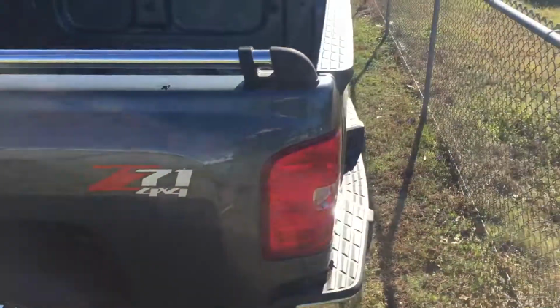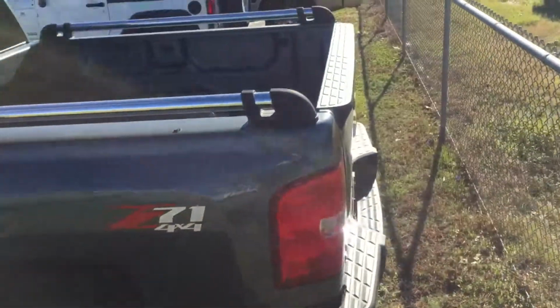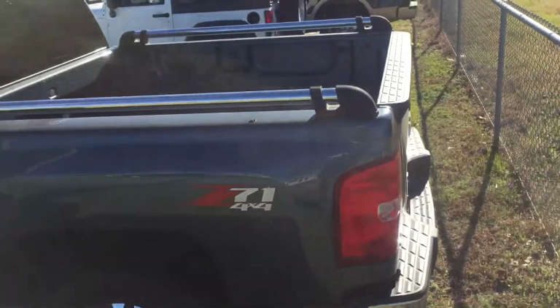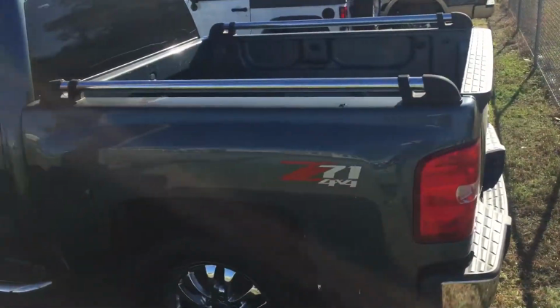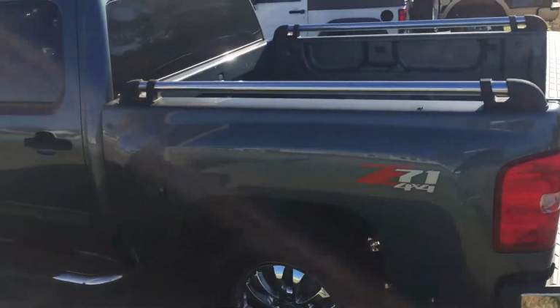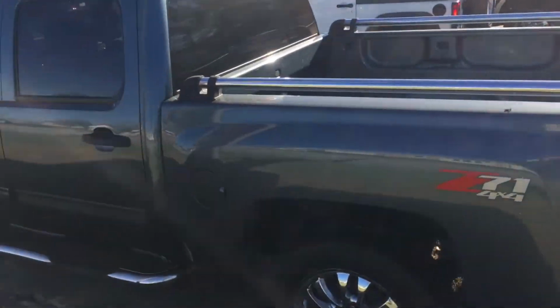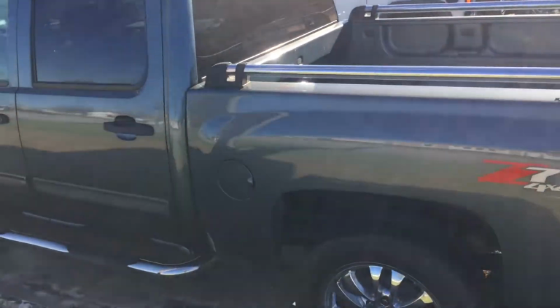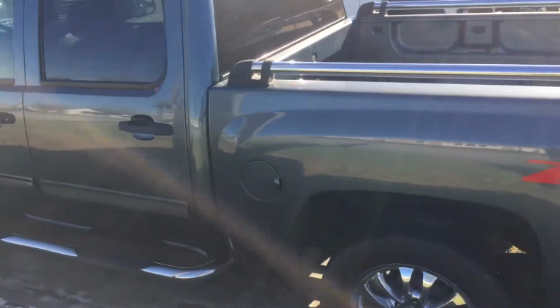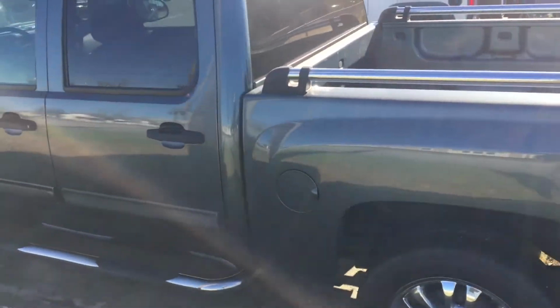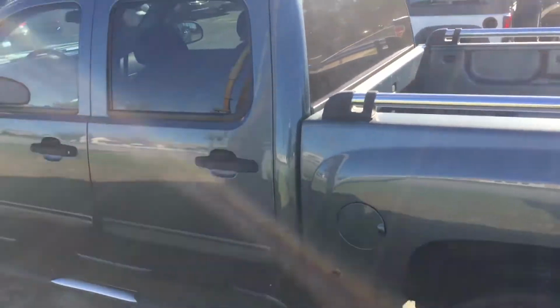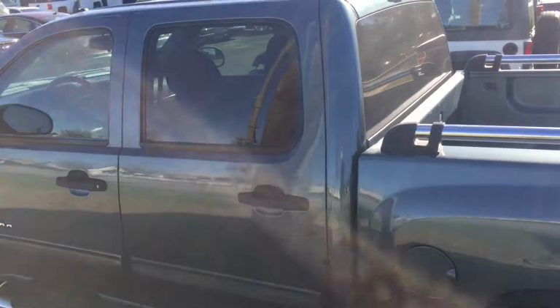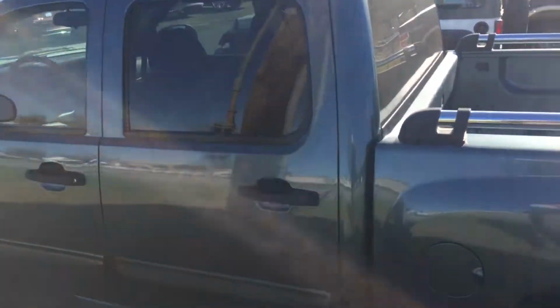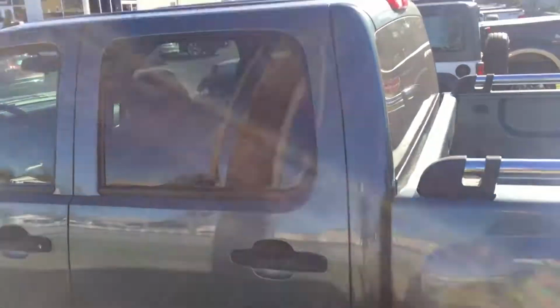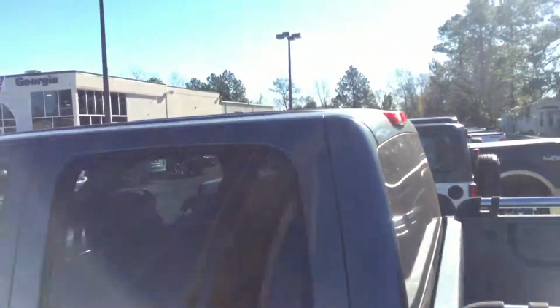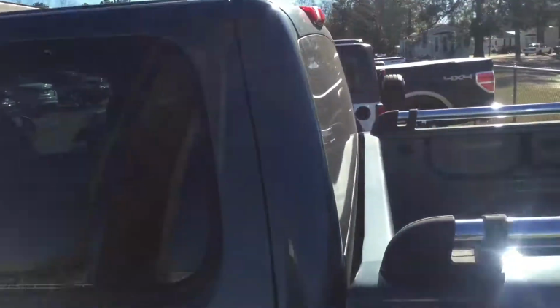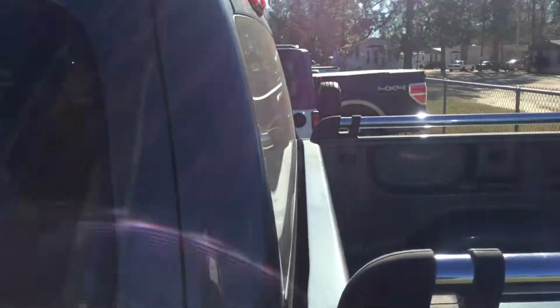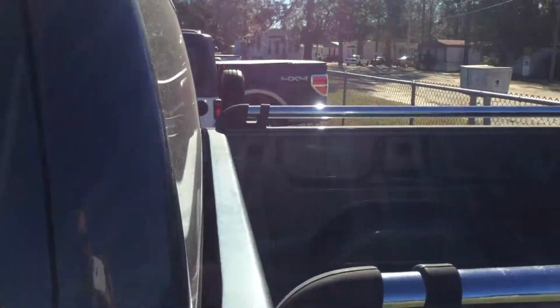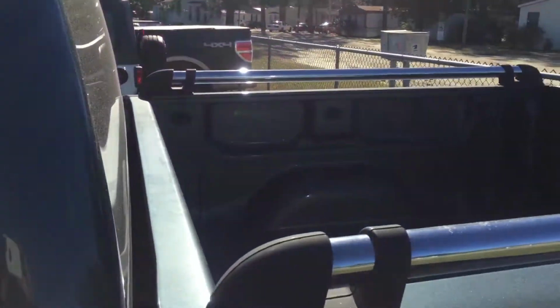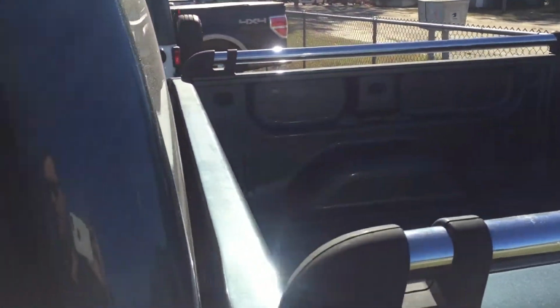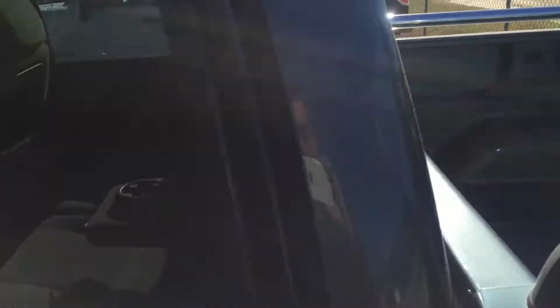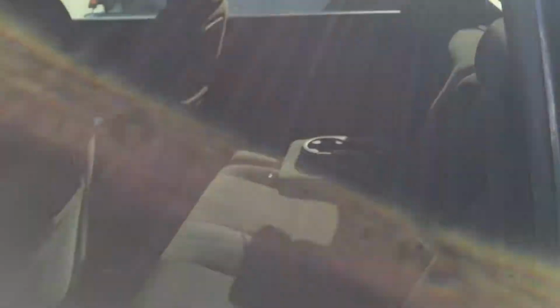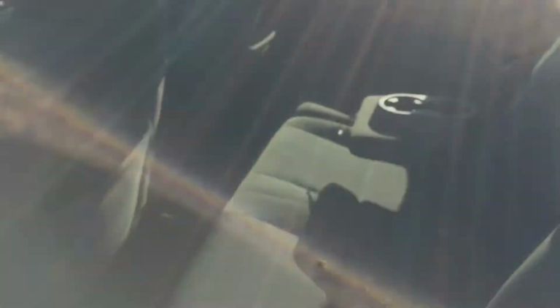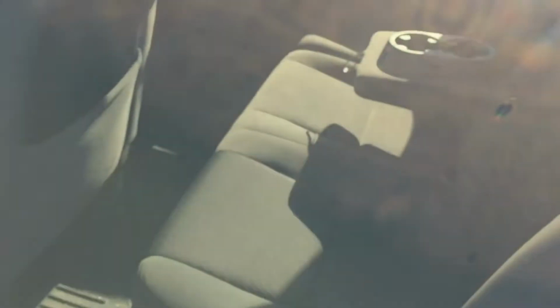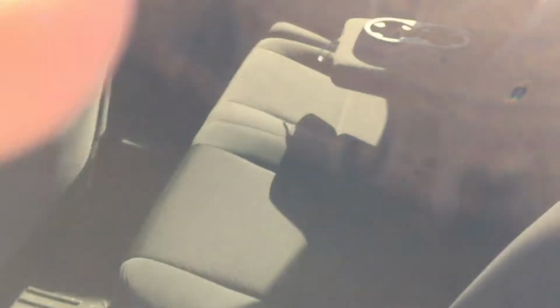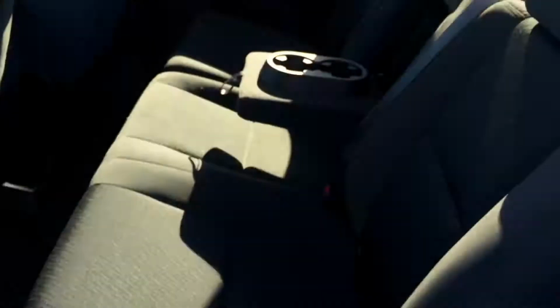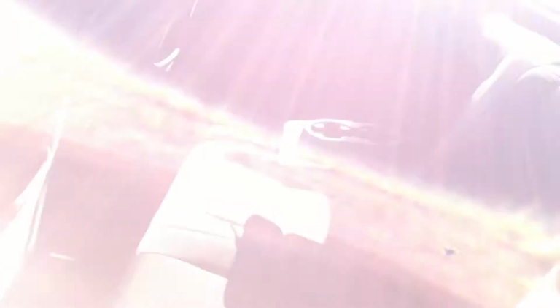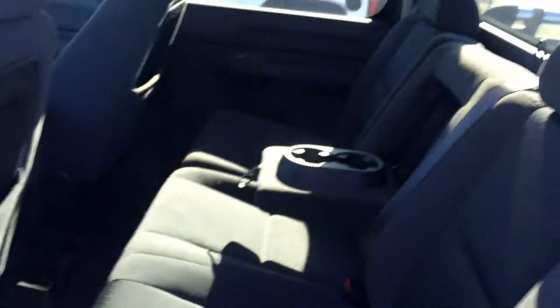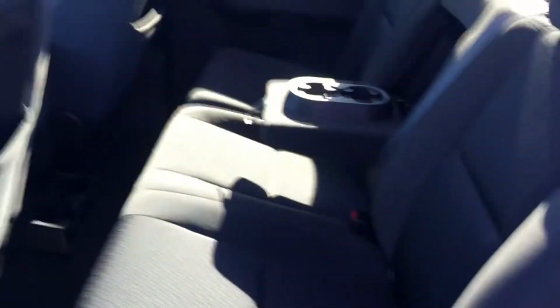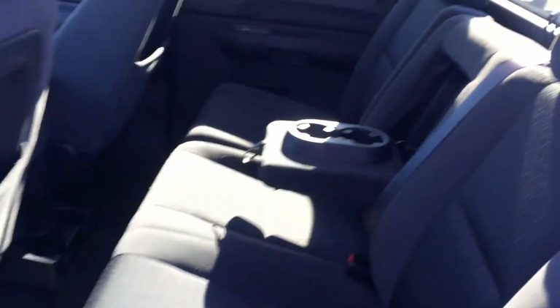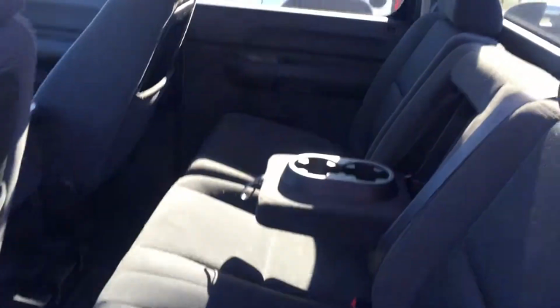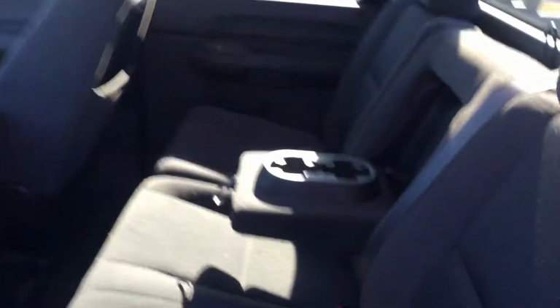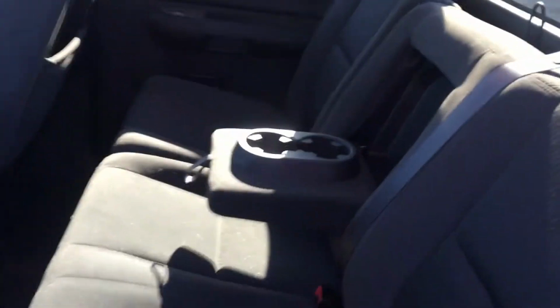This is a Z71 4WD. Full 4-door. Lots of space in the back.